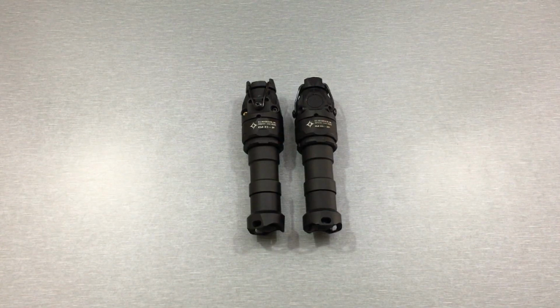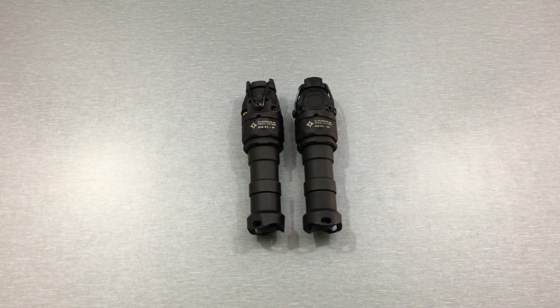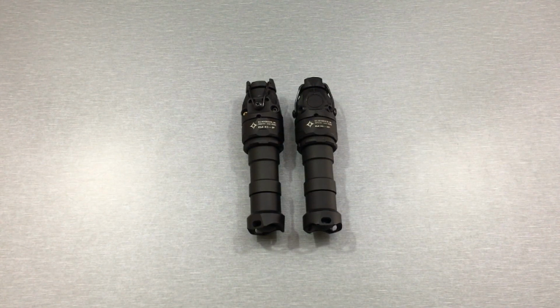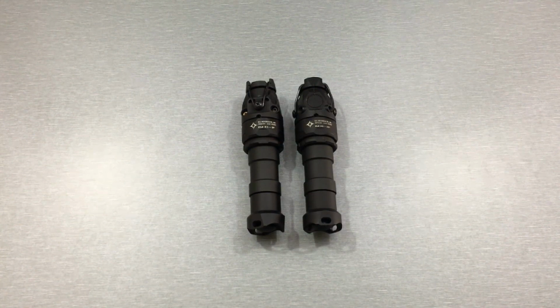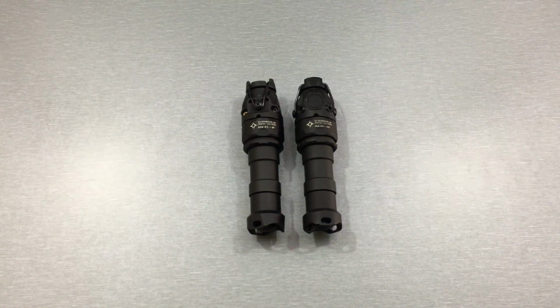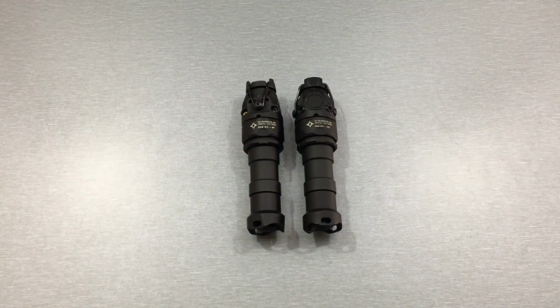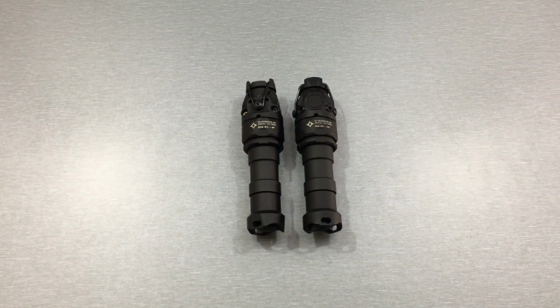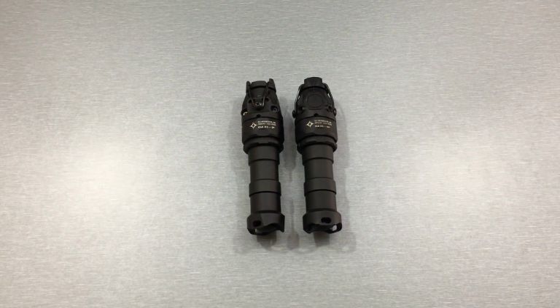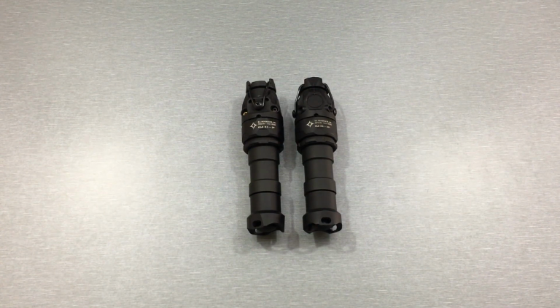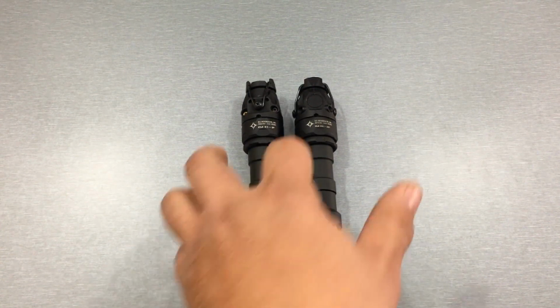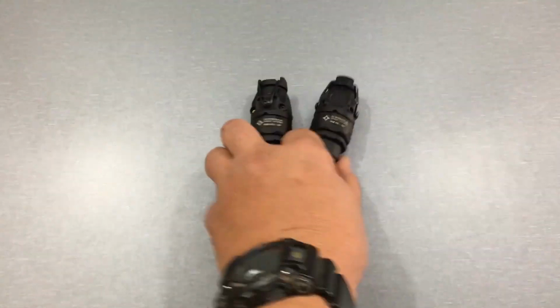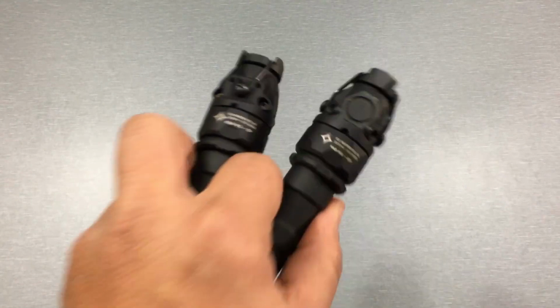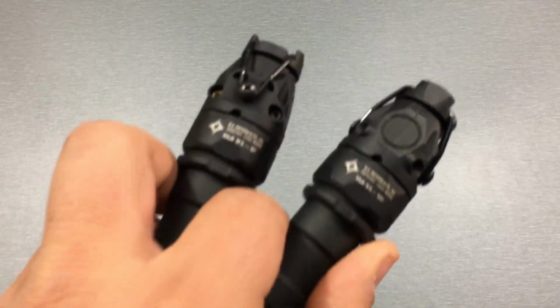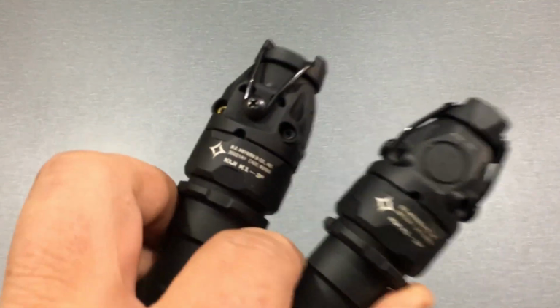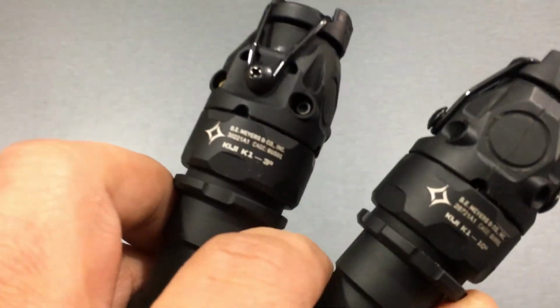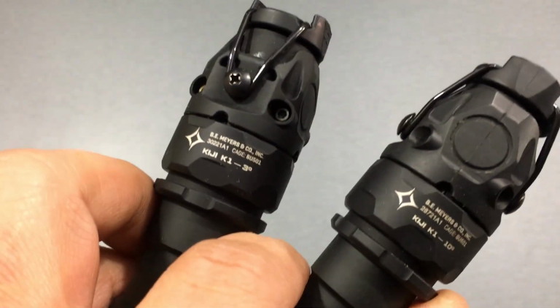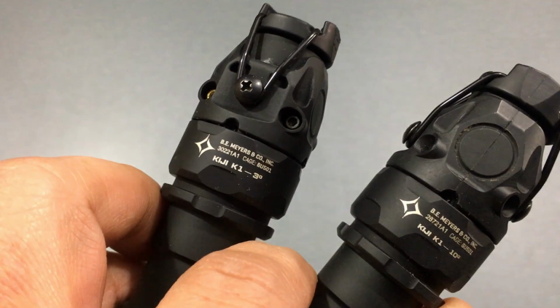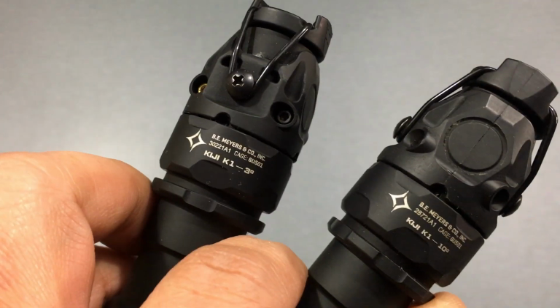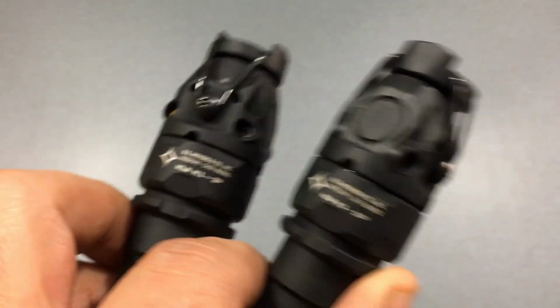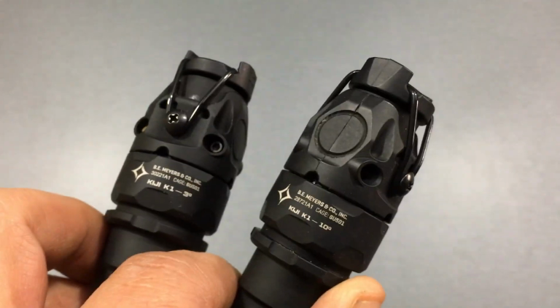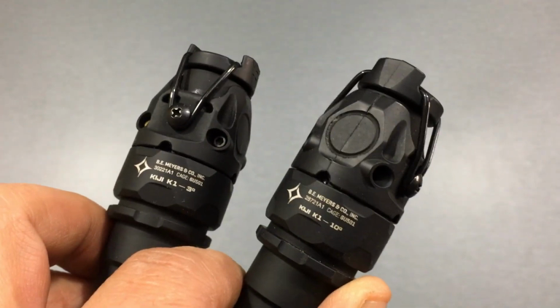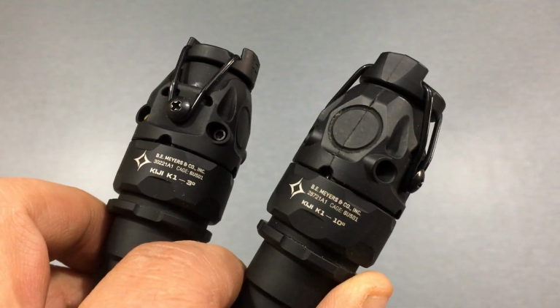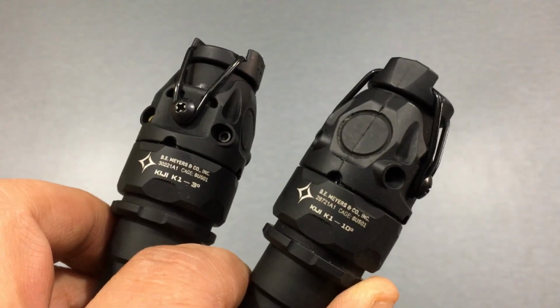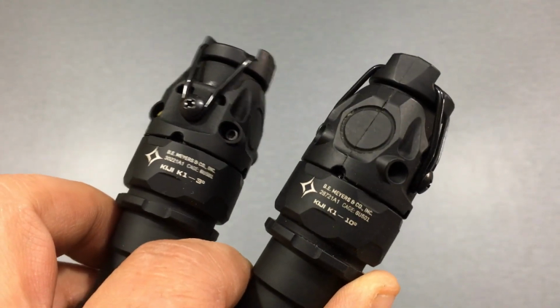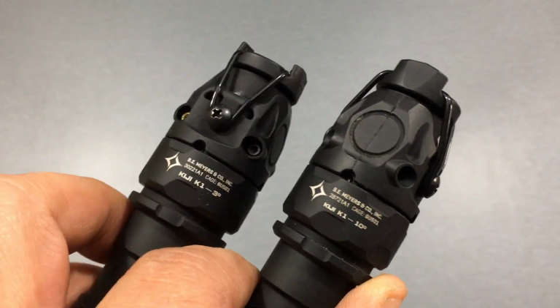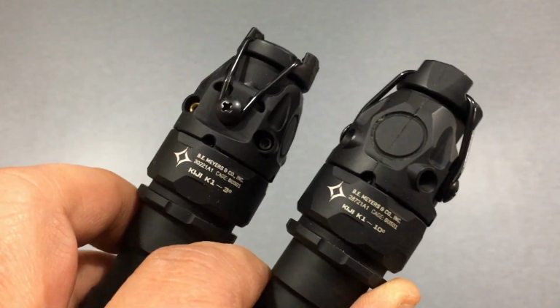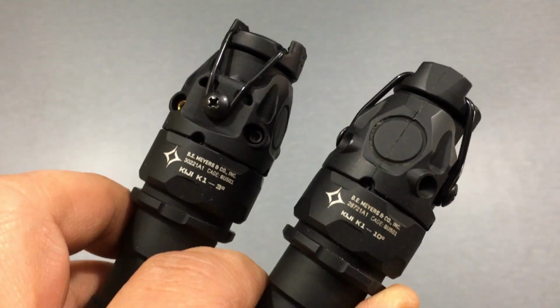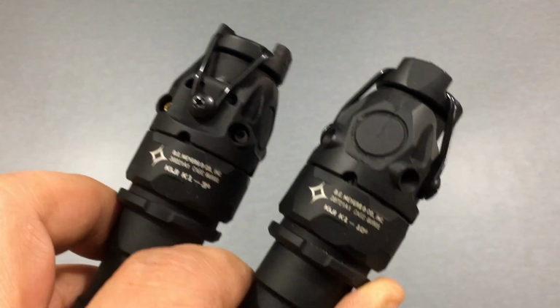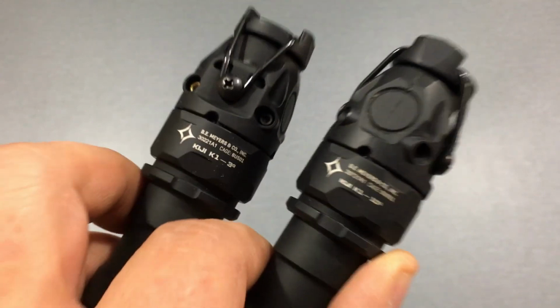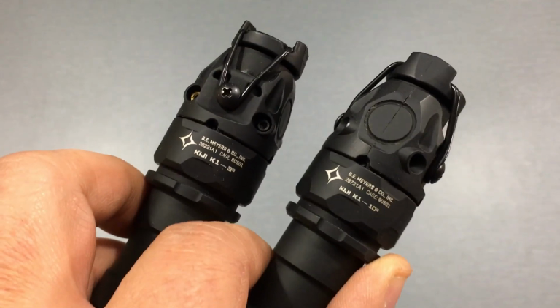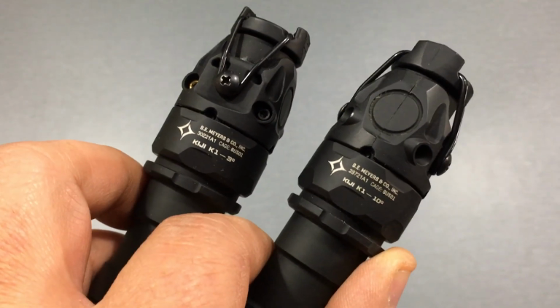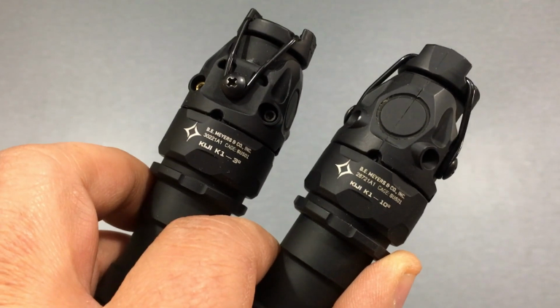What's up Nightwalkers? I've got a quick one for you guys today. Recently I got my hands on this Kiji K13 and I still have the Kiji K110, so I'm going to show you some night vision video of these two side-by-side.